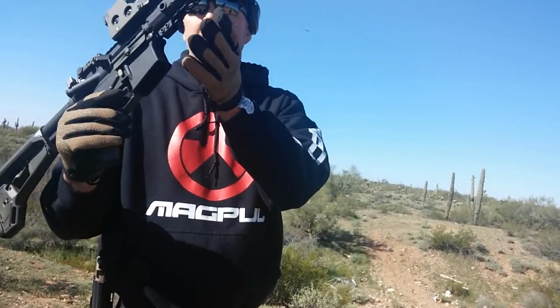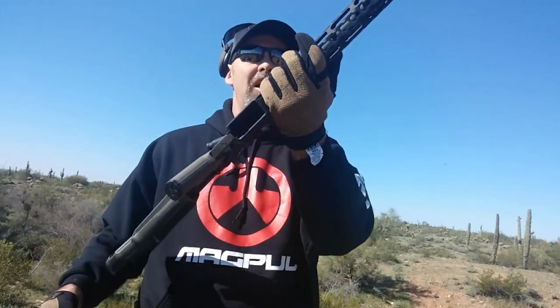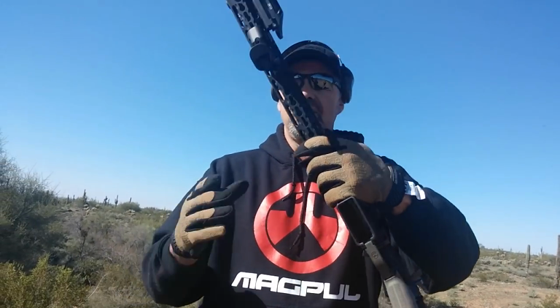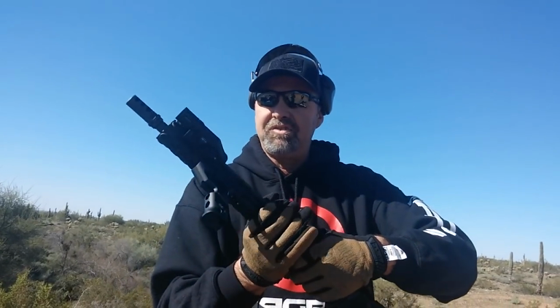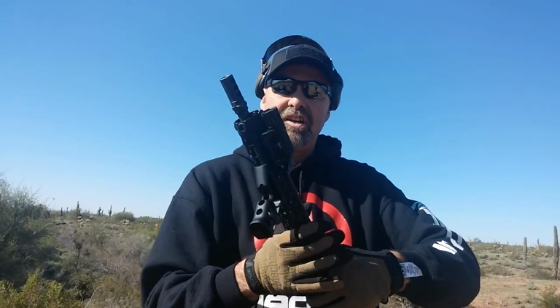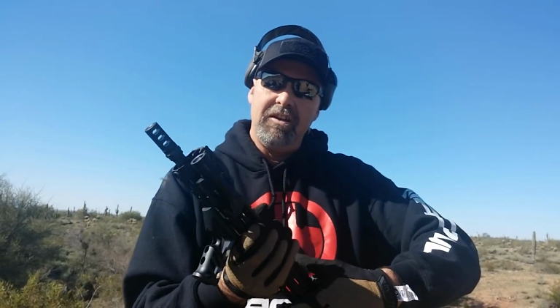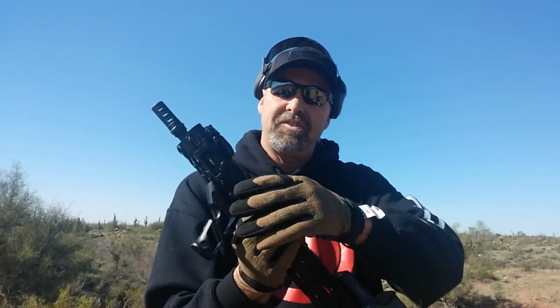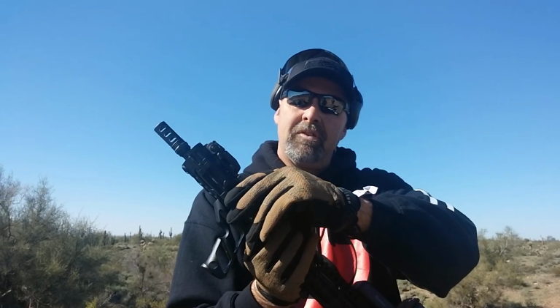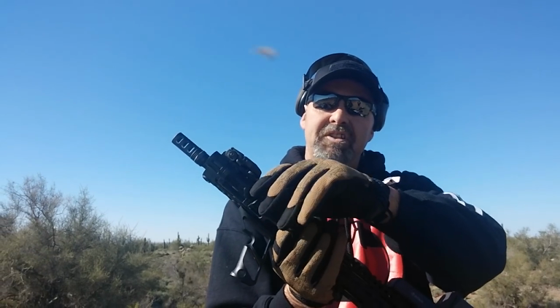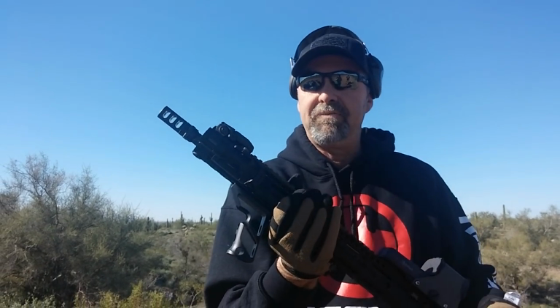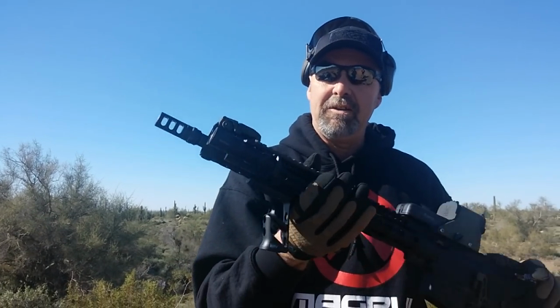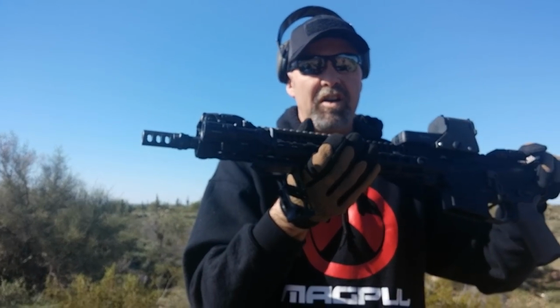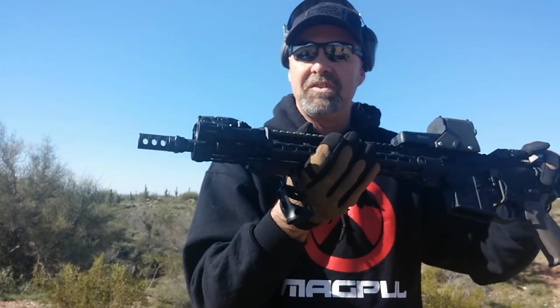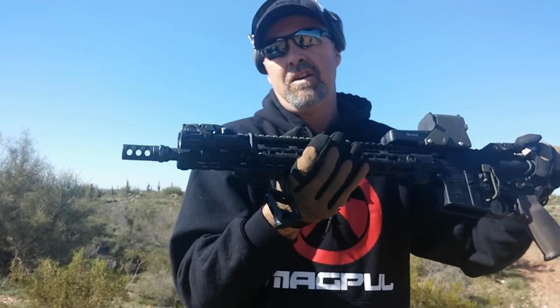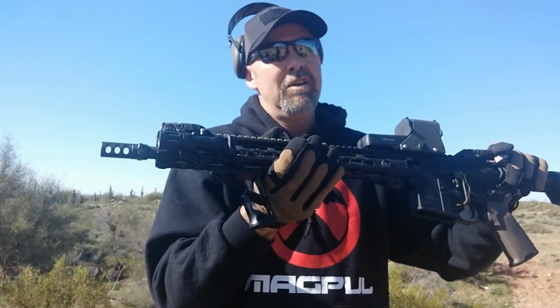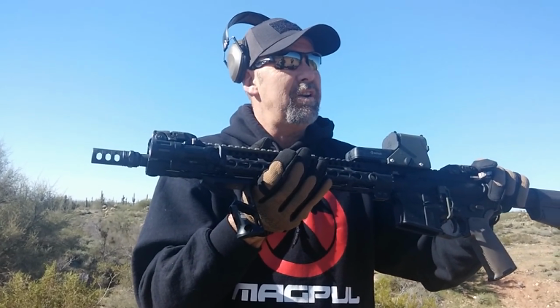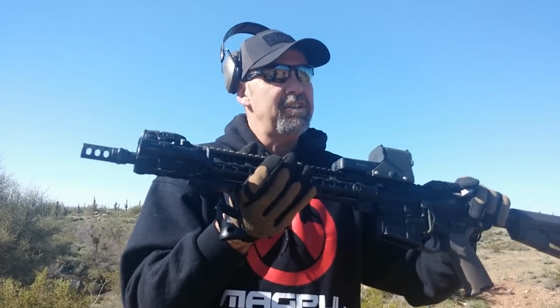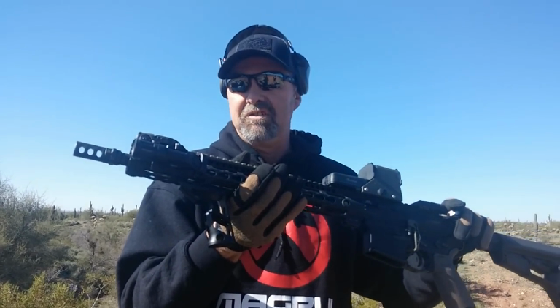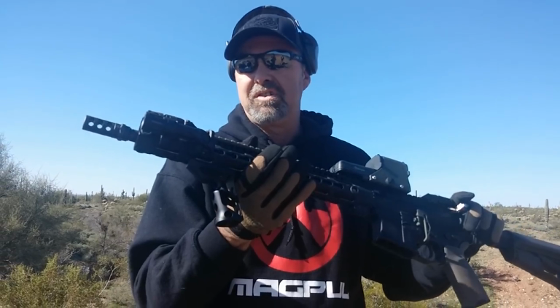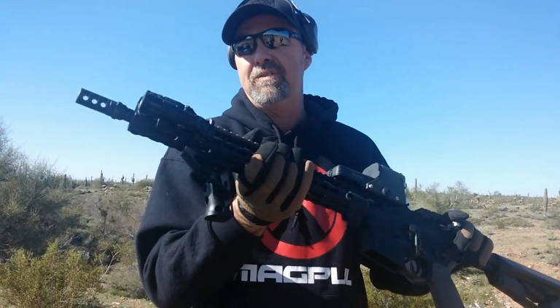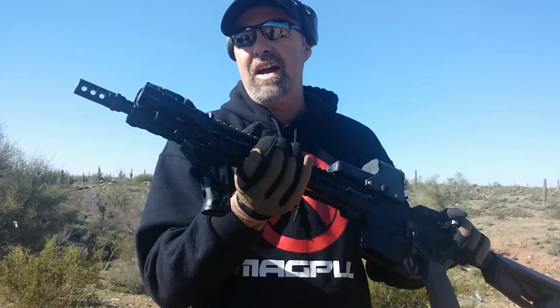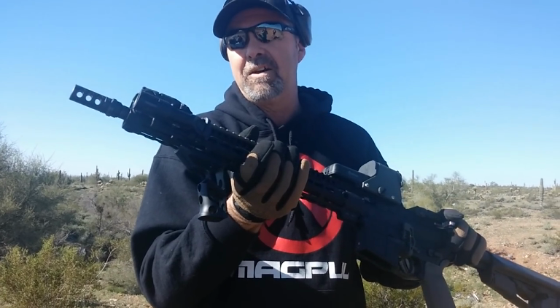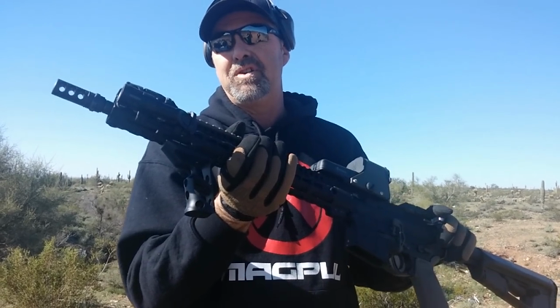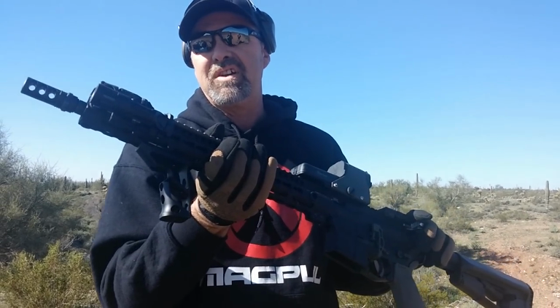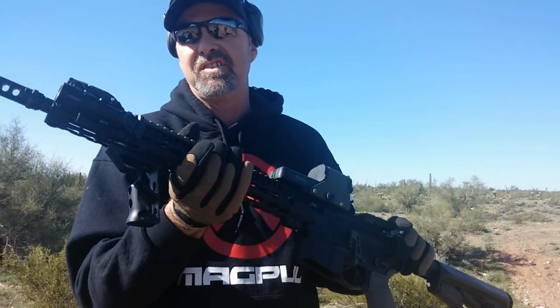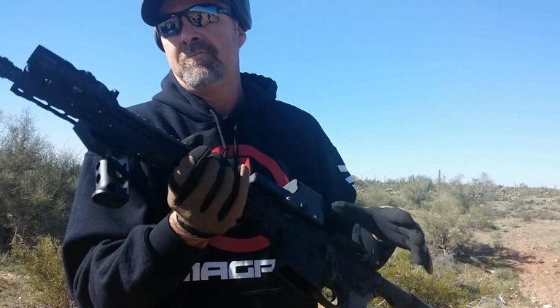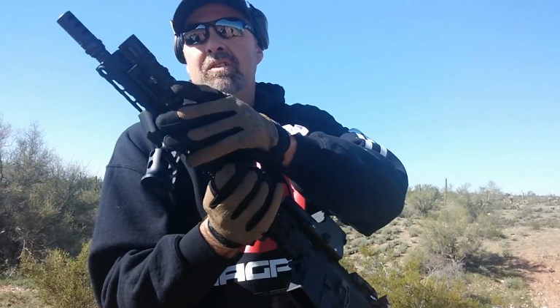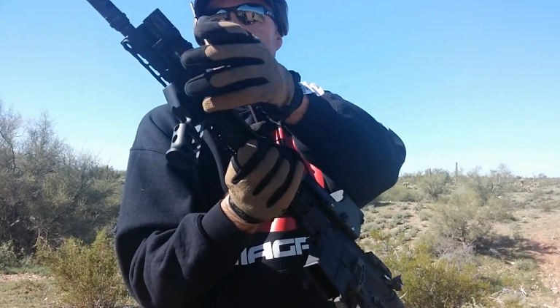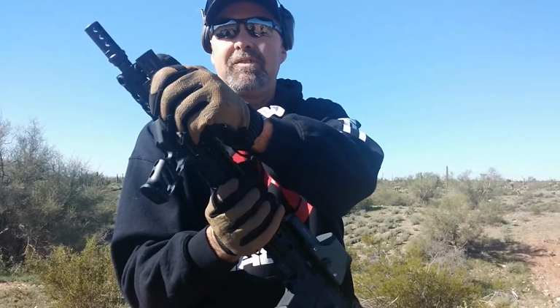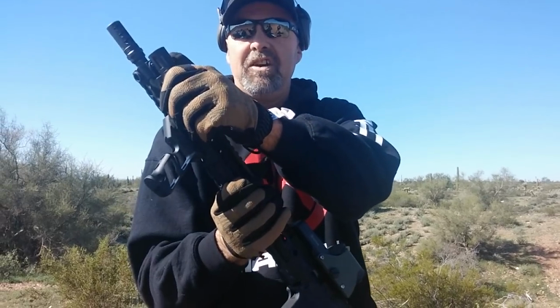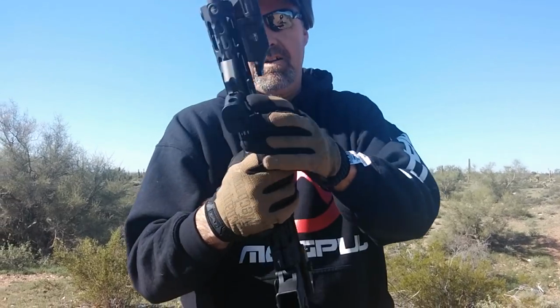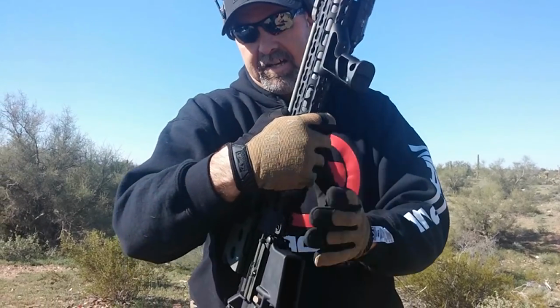On this side we're running the Haley Strategic in-force momentary-only flashlight — about 200 lumens and about 90 minutes of continuous use. It's very, very light; I think it comes in around 2 to 3 ounces. It snicks up really well. I like it.